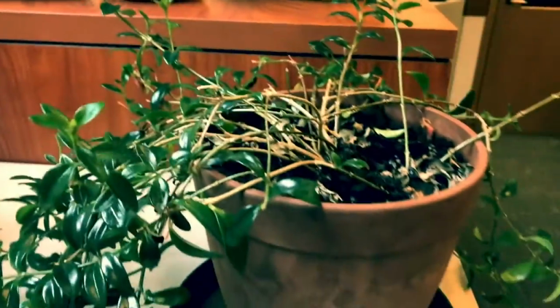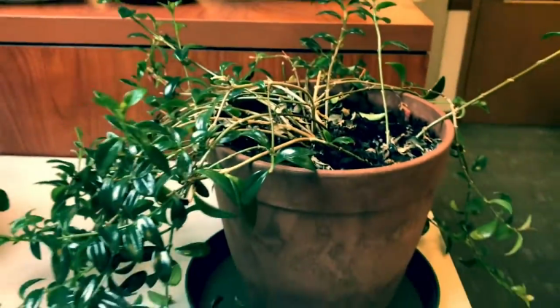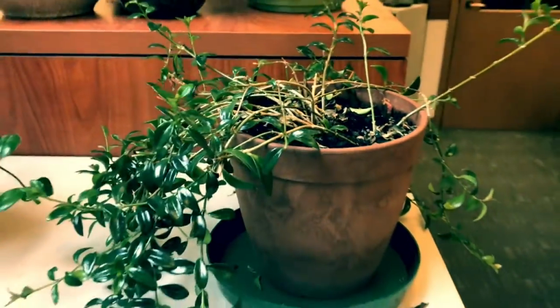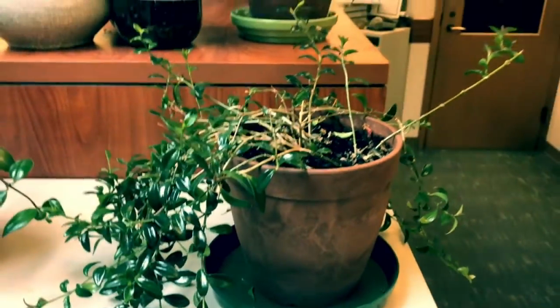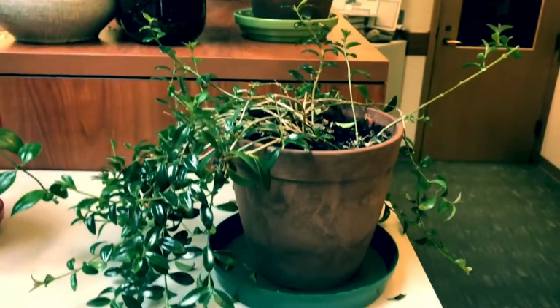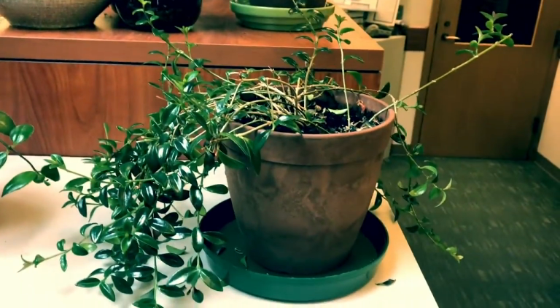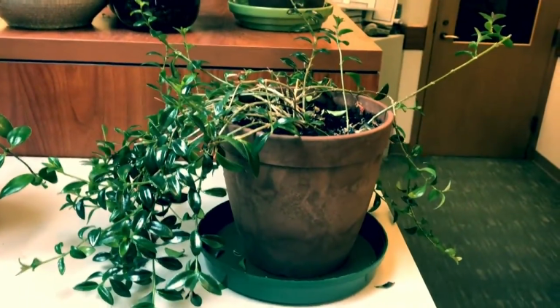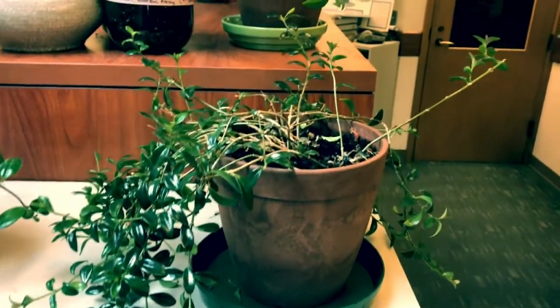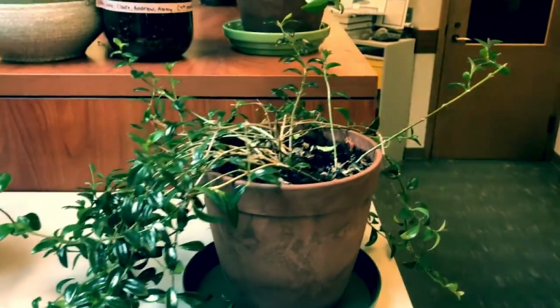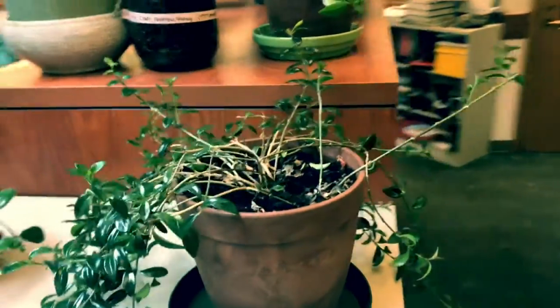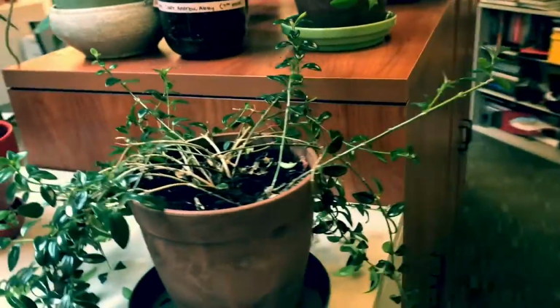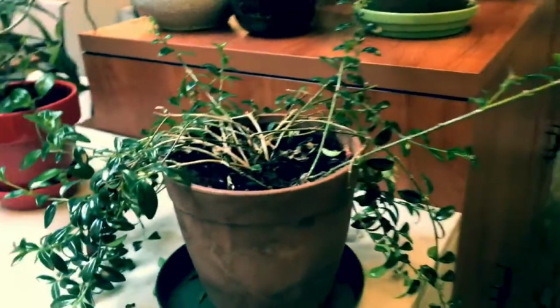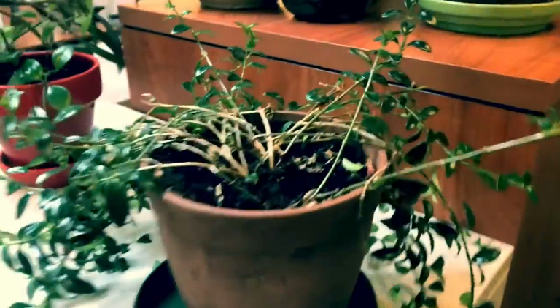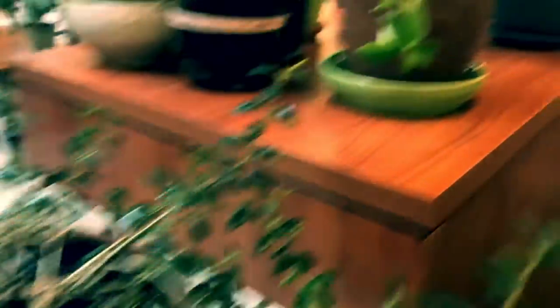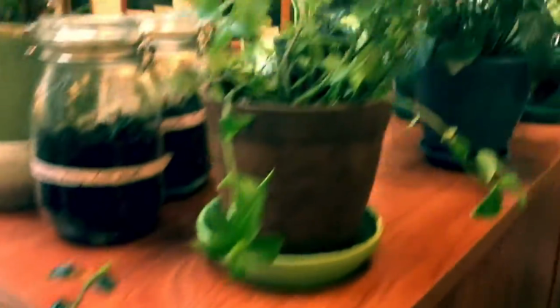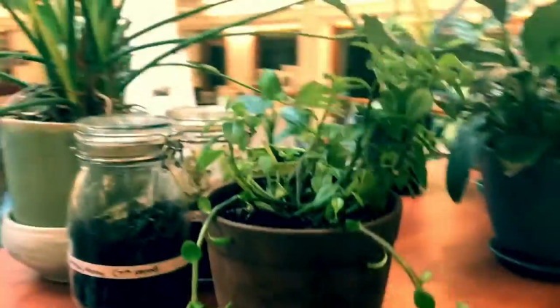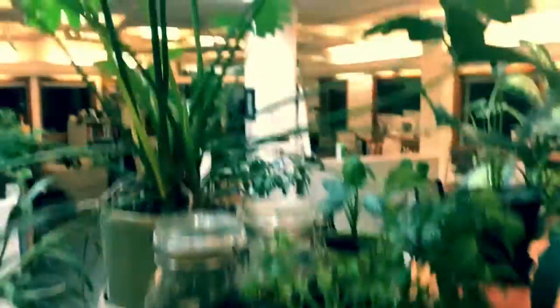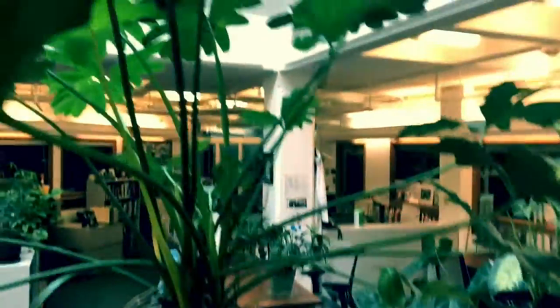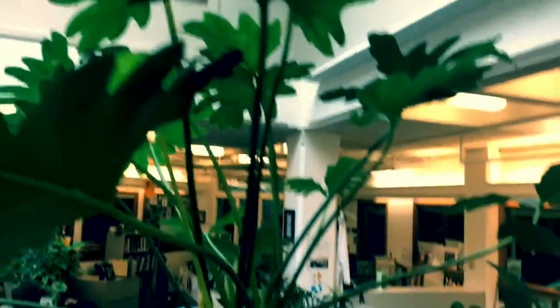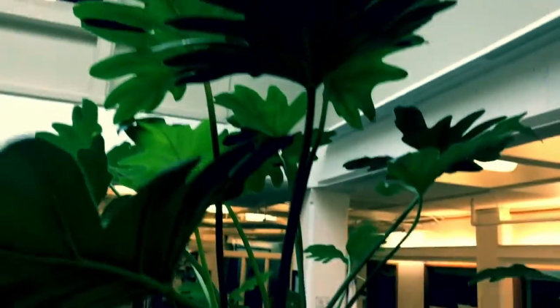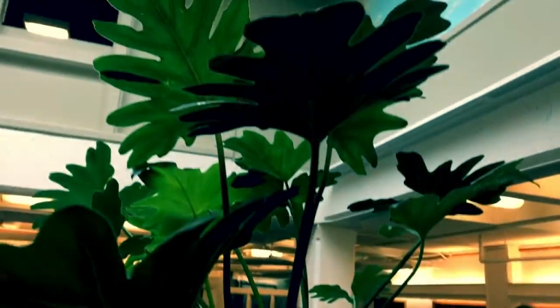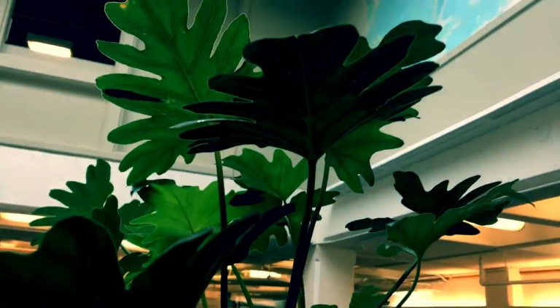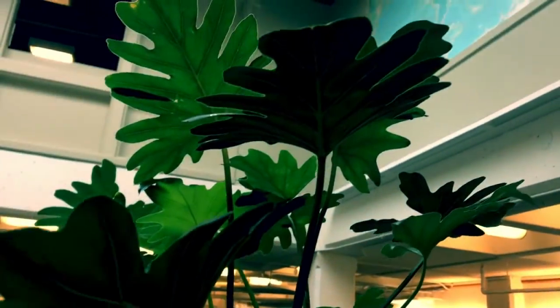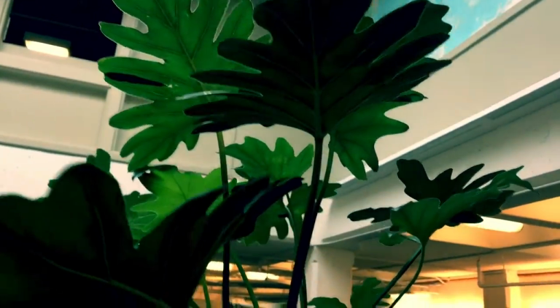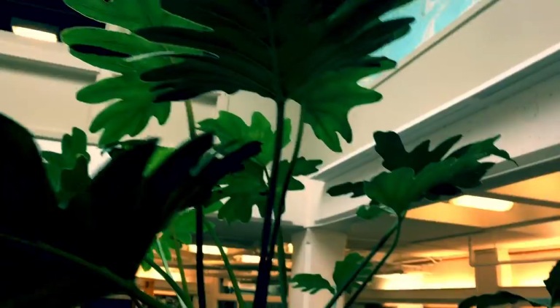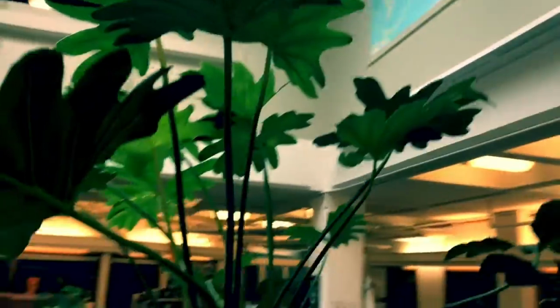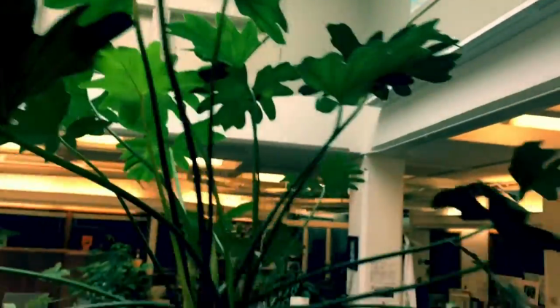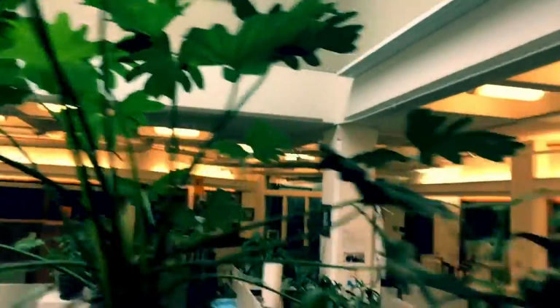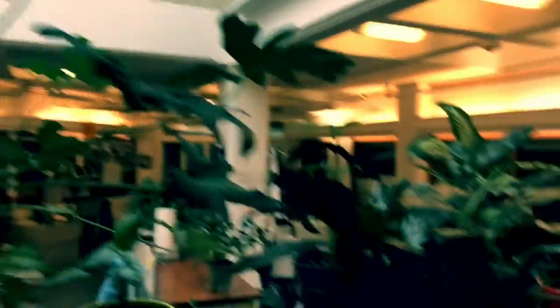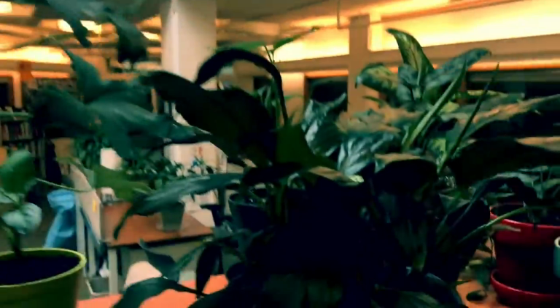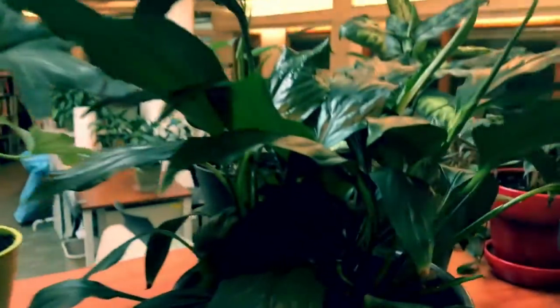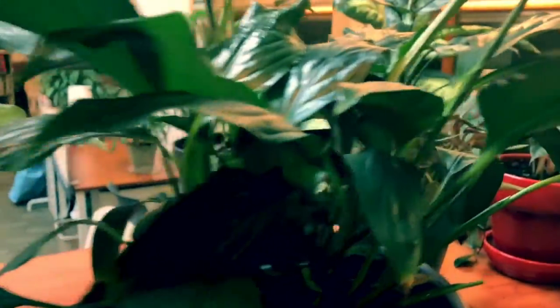This is the adult goldfish plant that I've been transplanting from. This beautiful one is a split-leaf philodendron — it's one of my faves. That's a little peace lily.